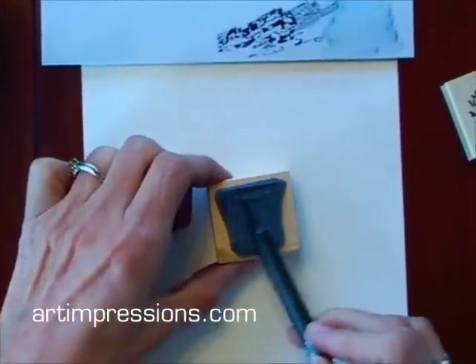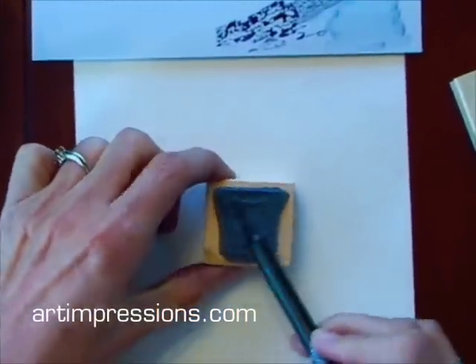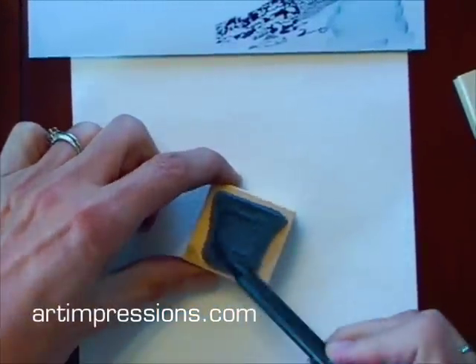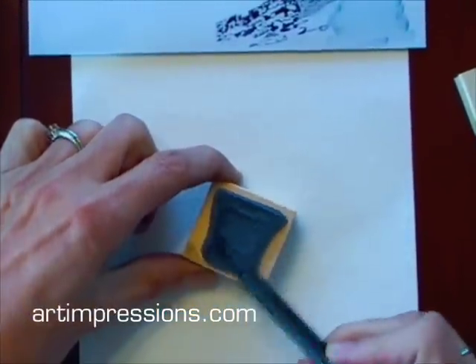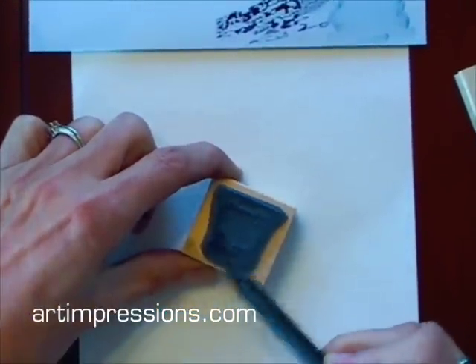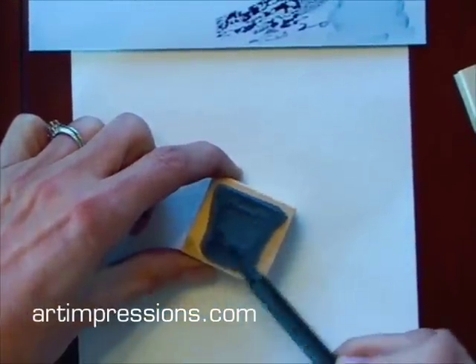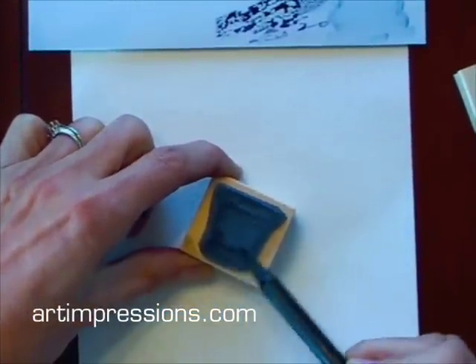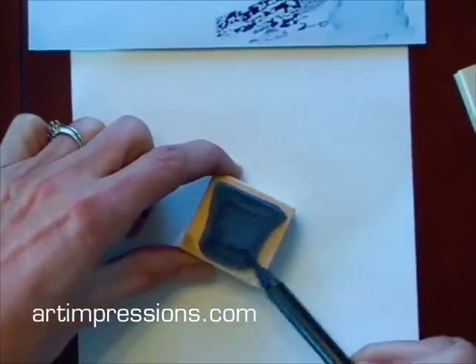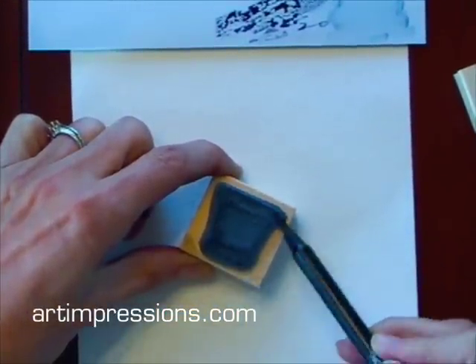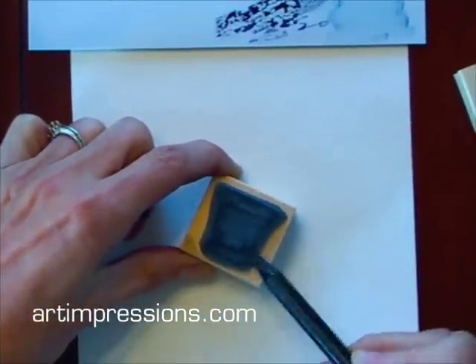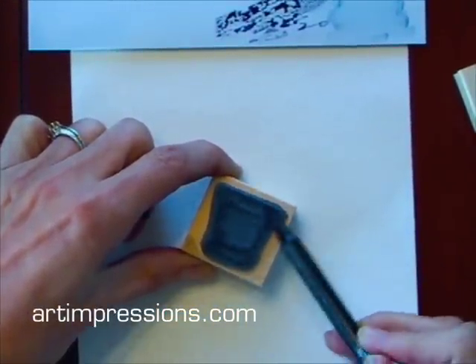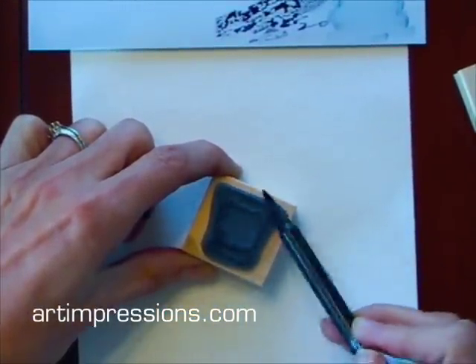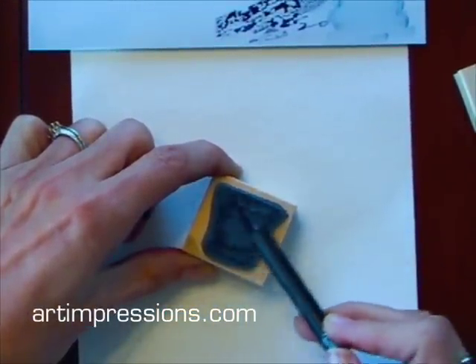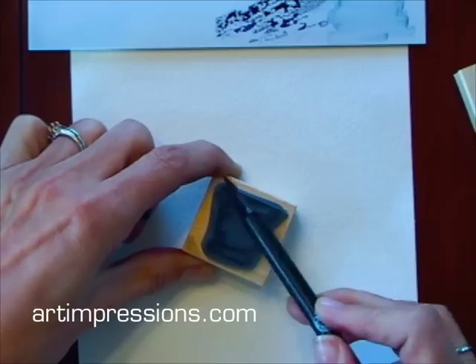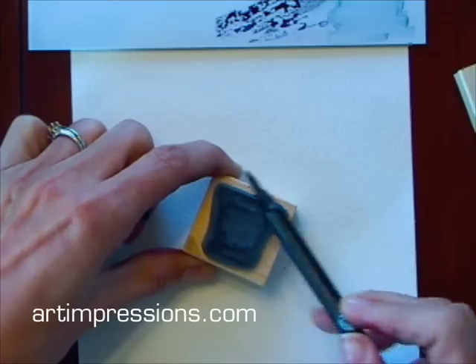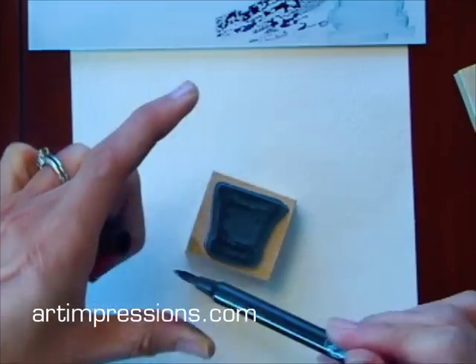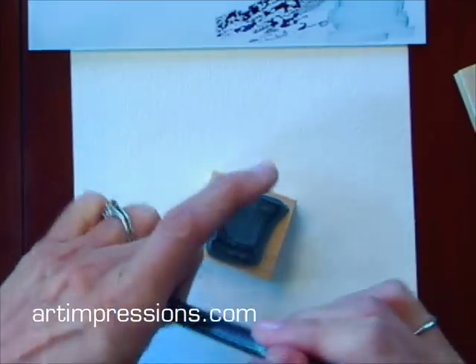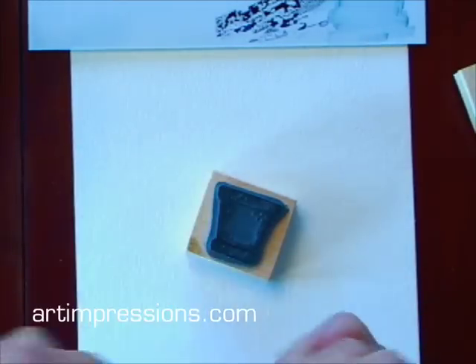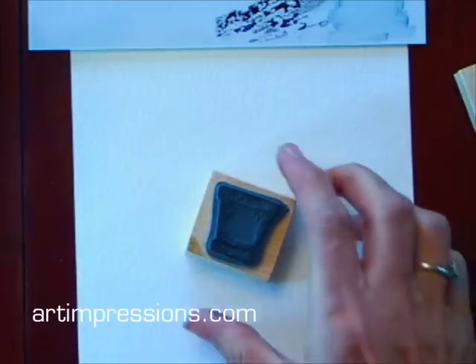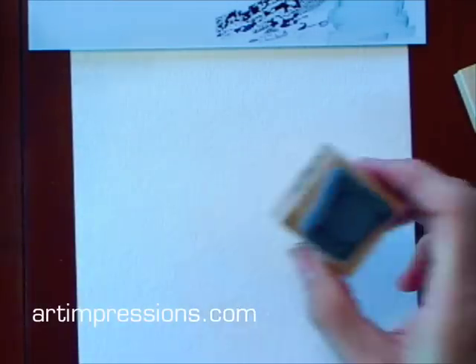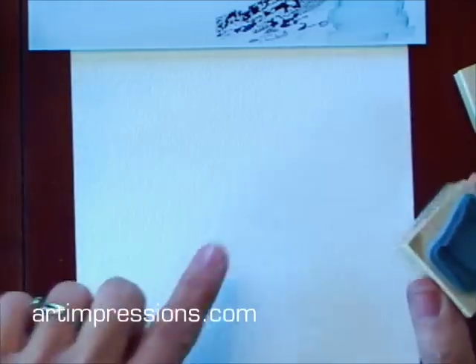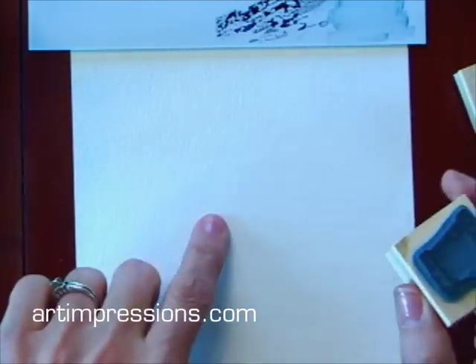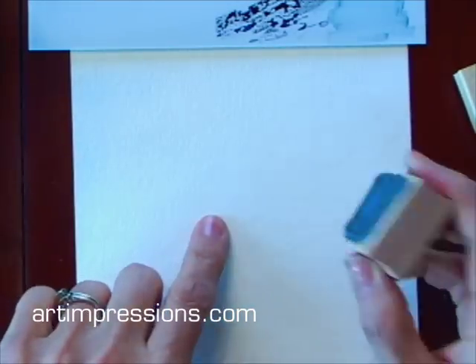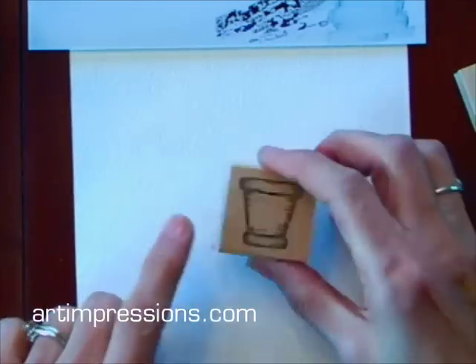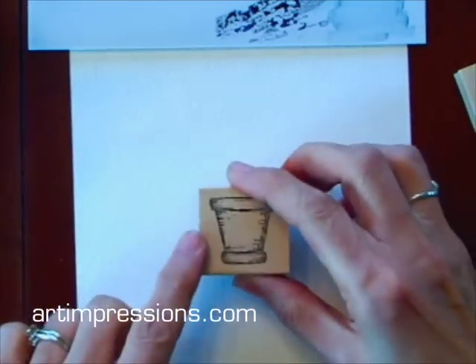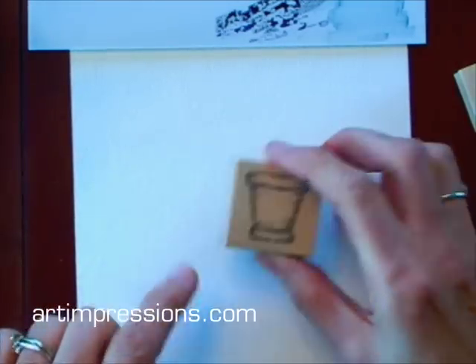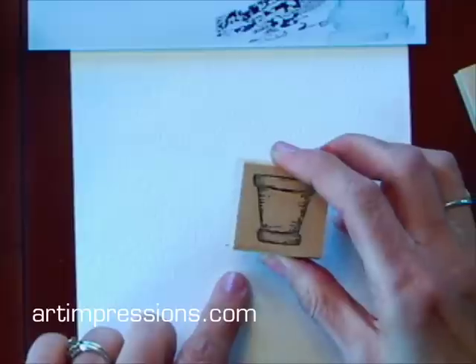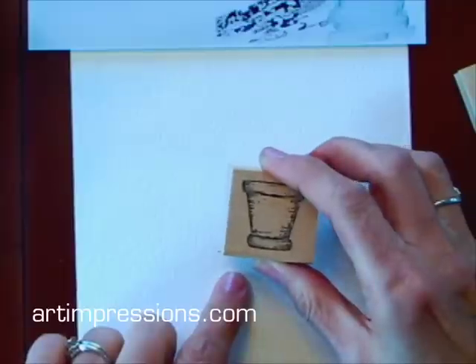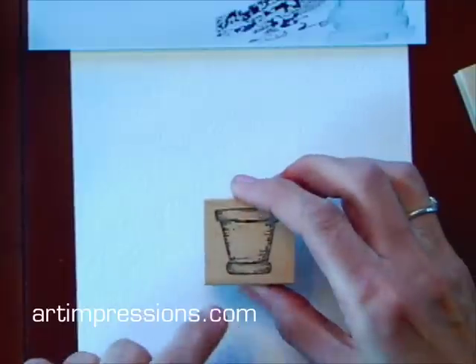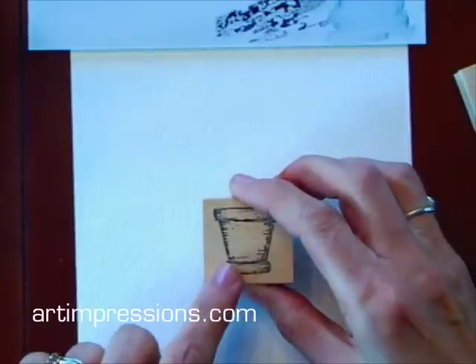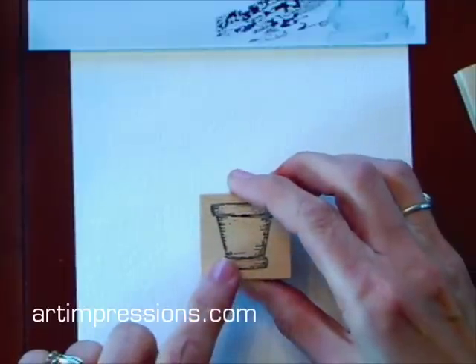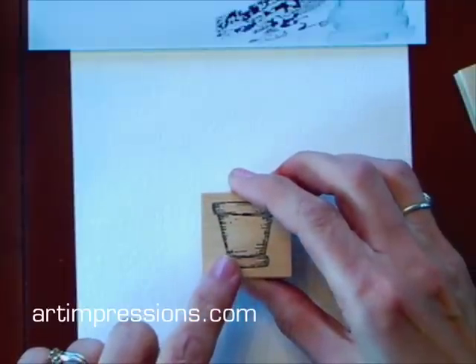I'm just going to ink the back of it like this. Once I've got the color on there, I'm going to stamp it onto my watercolor paper. It's really important that you use watercolor paper, not card stock.